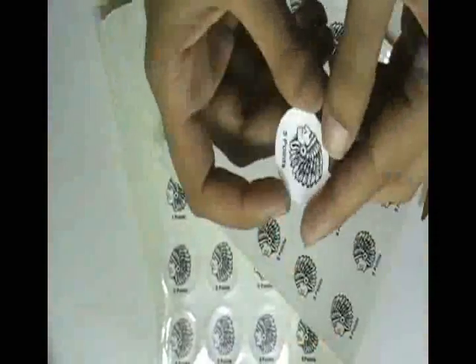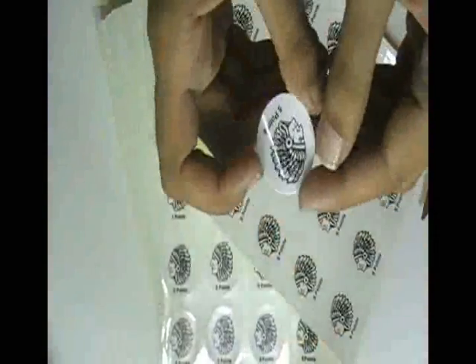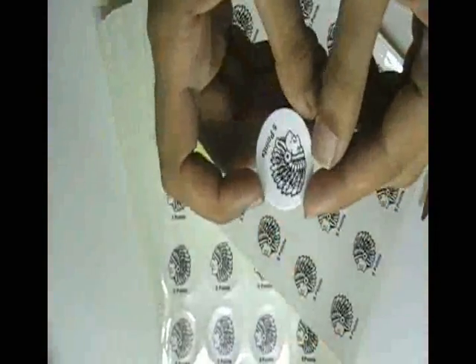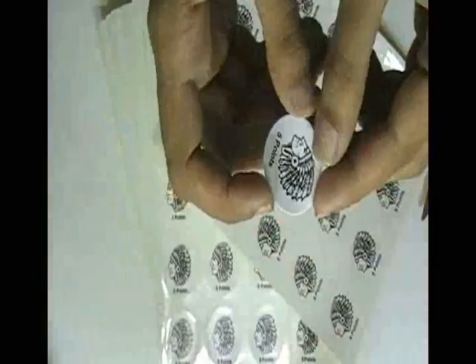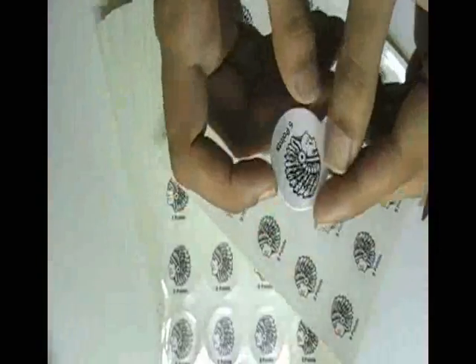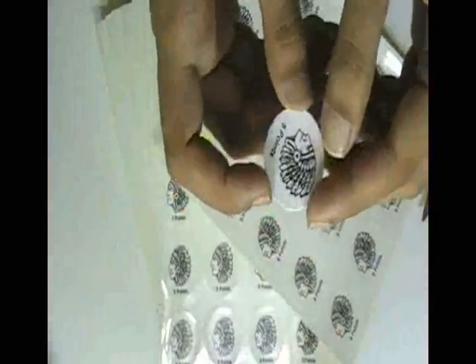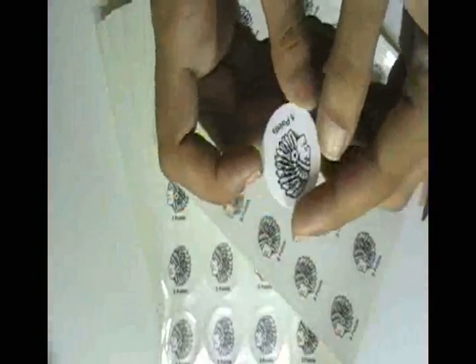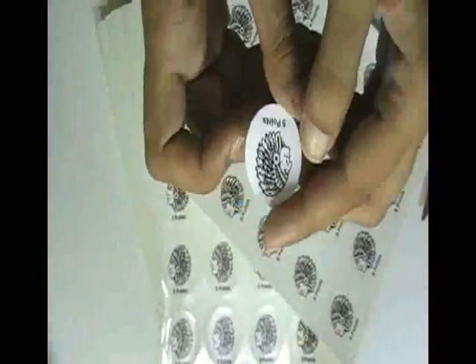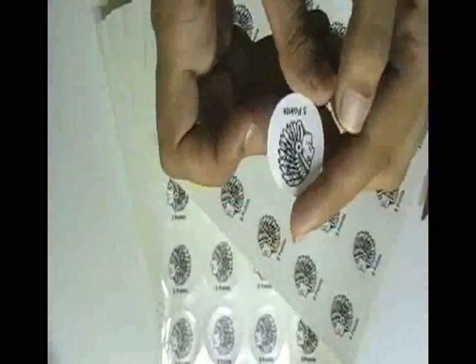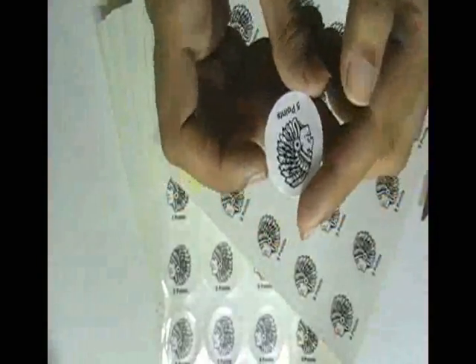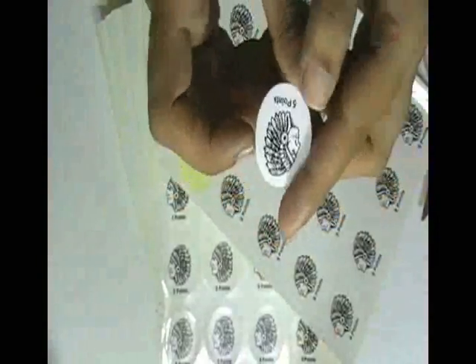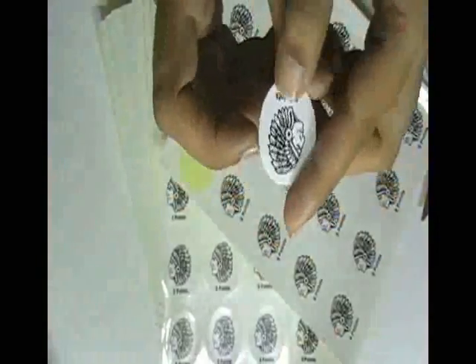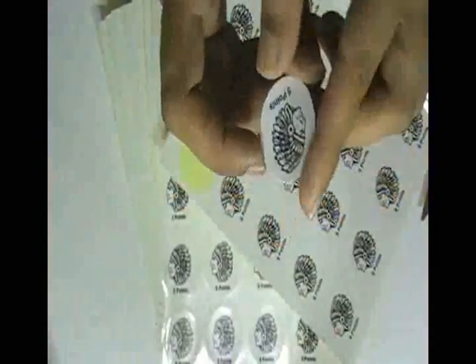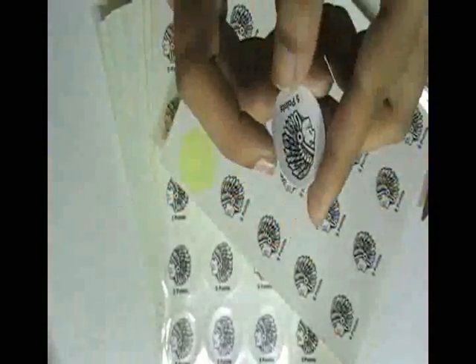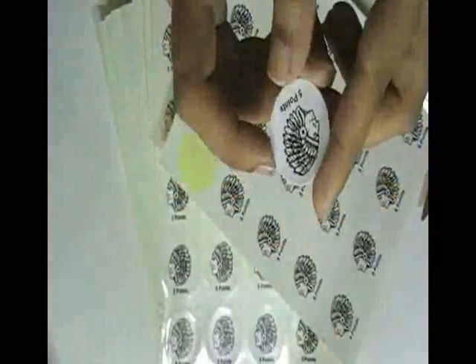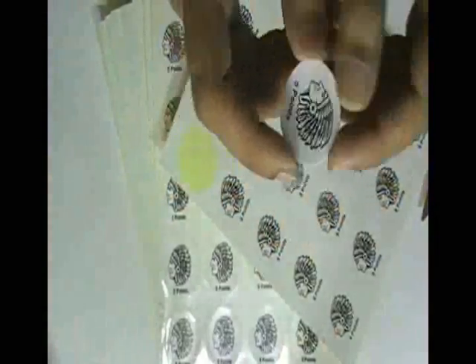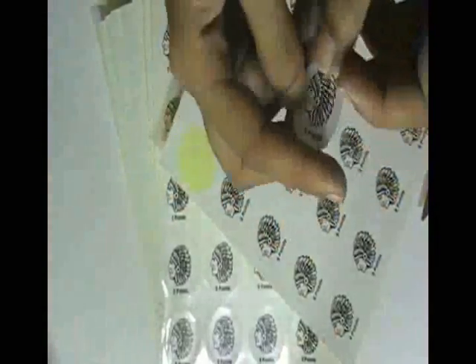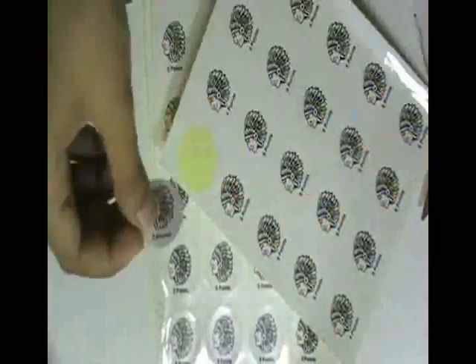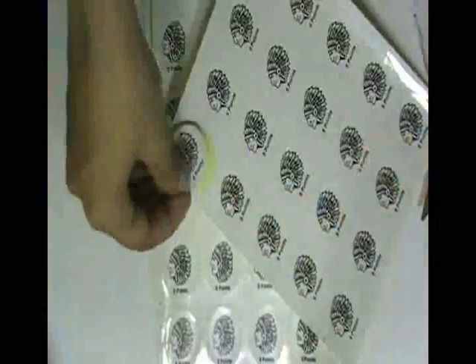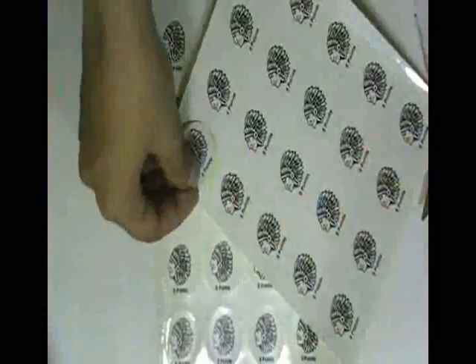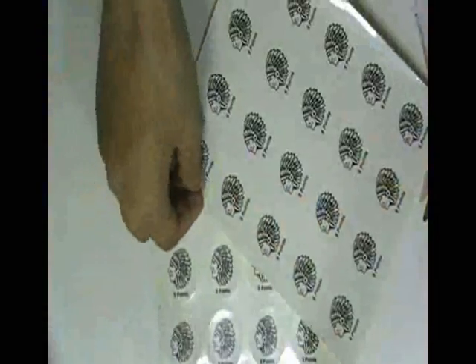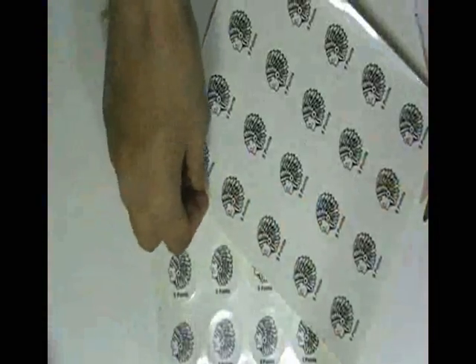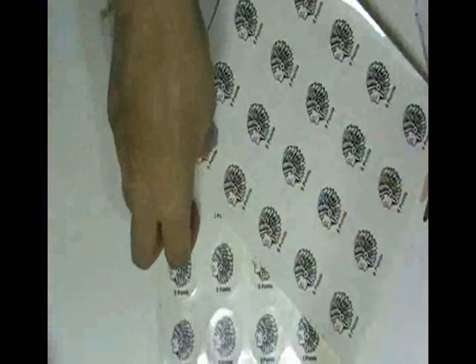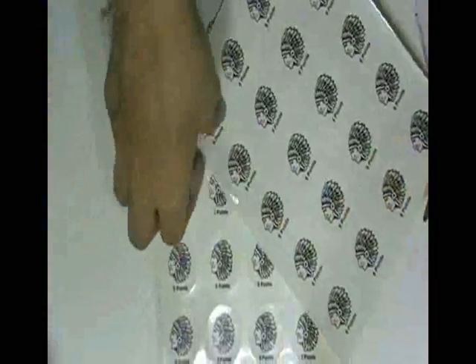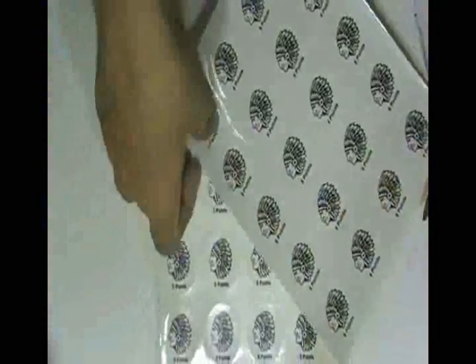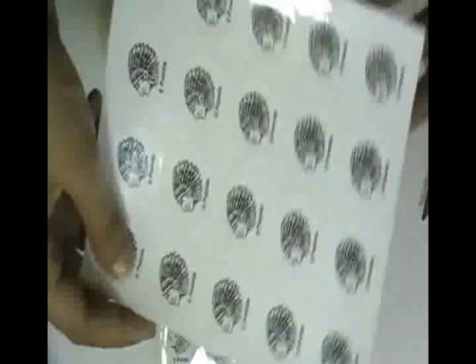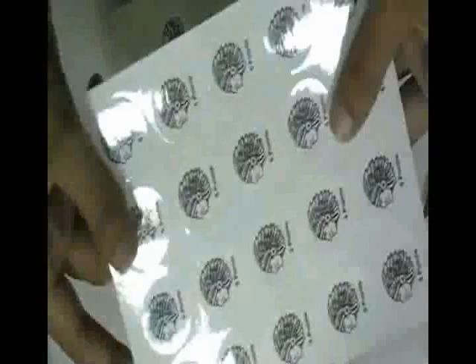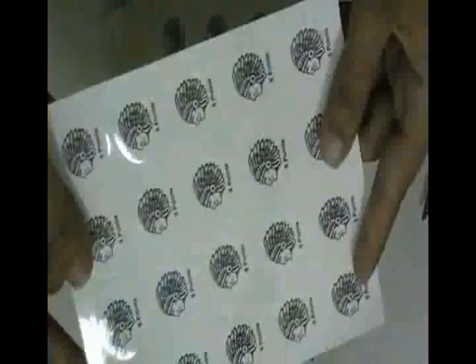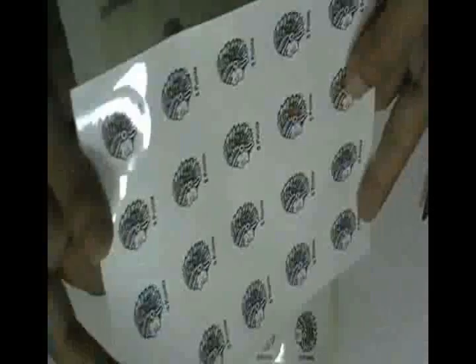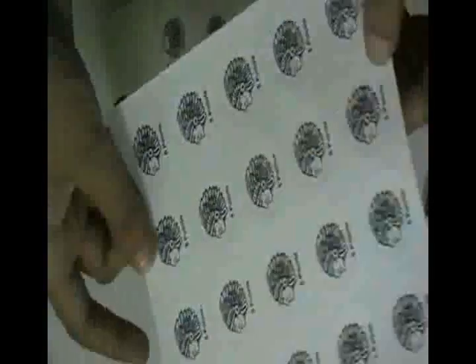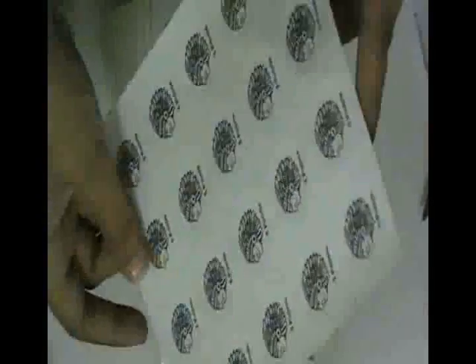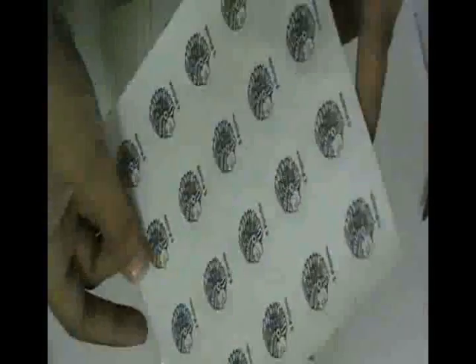You can have these stickers in any shape, color and size. Just visit our website where you can chat live with our experts, and you can also call us on the number given on our website.